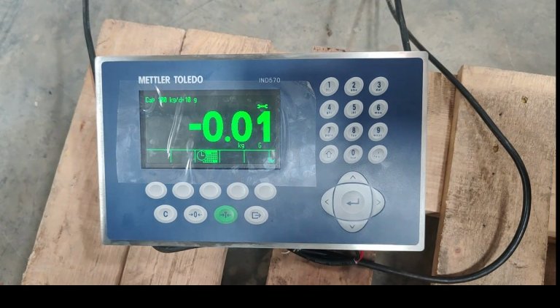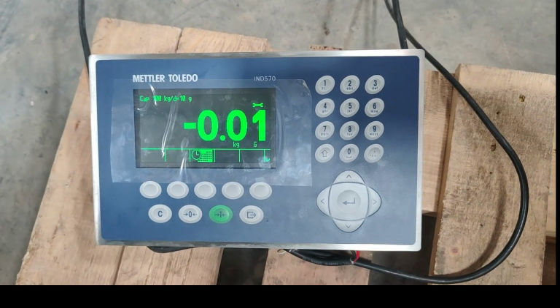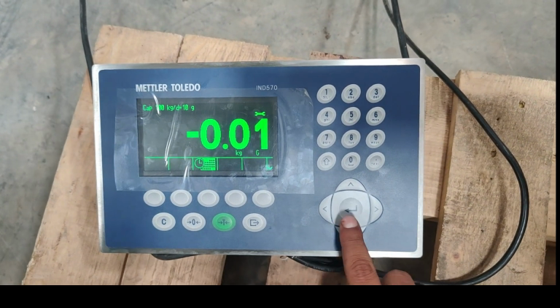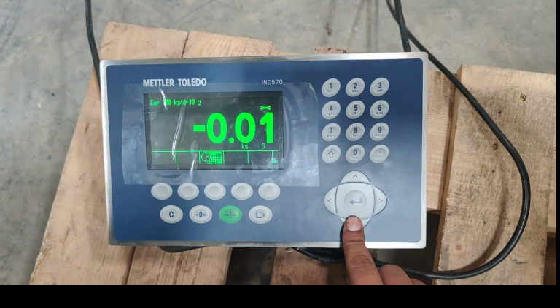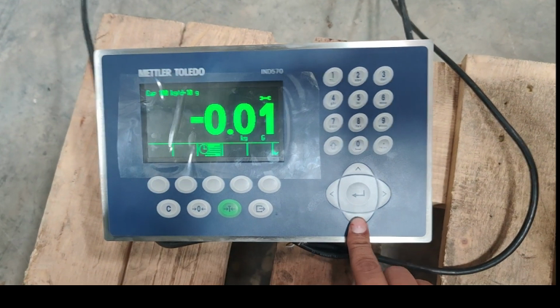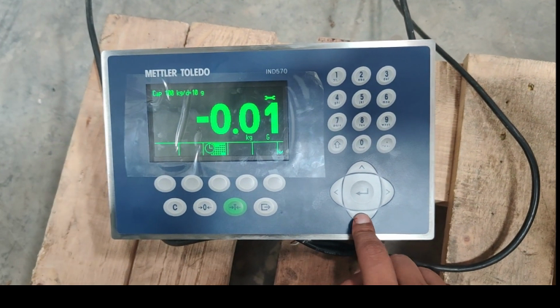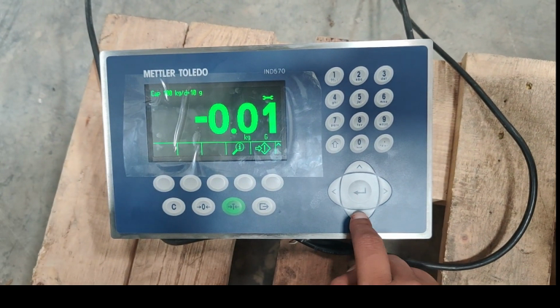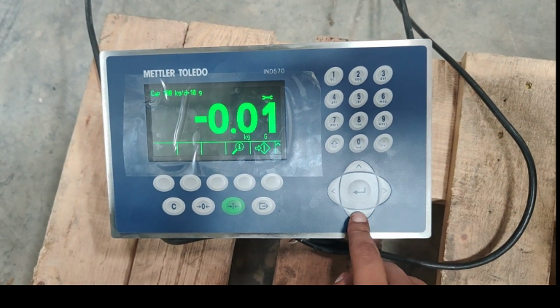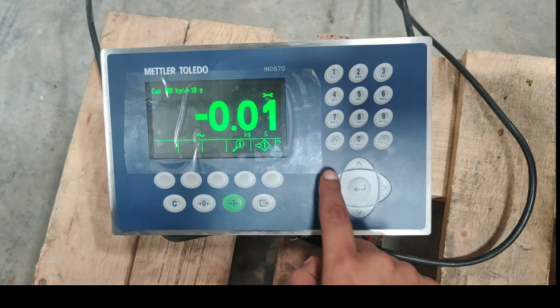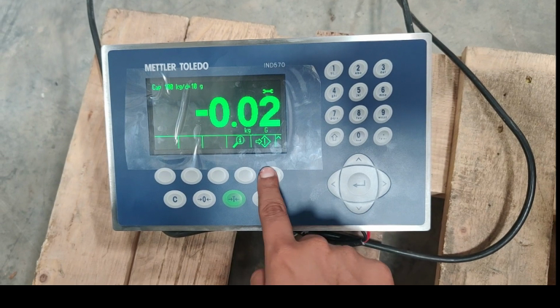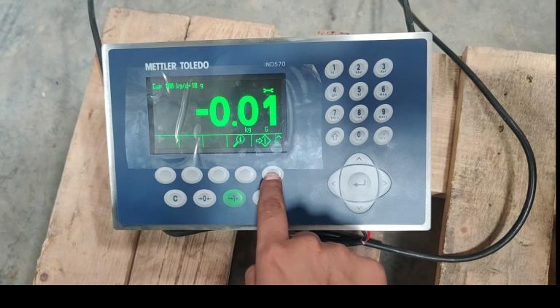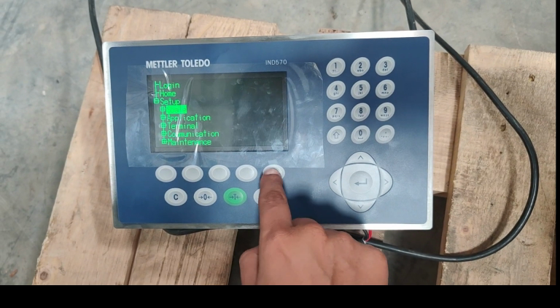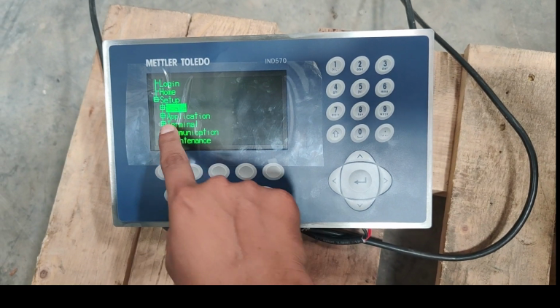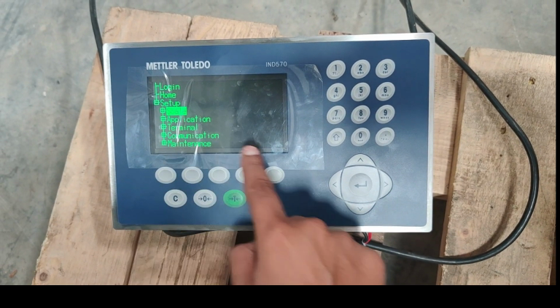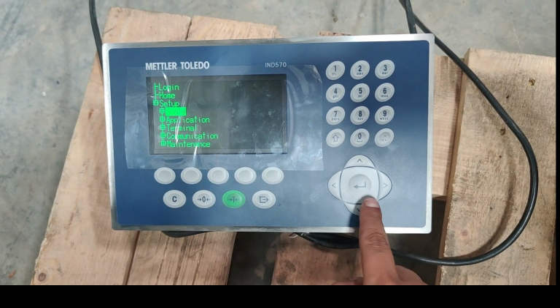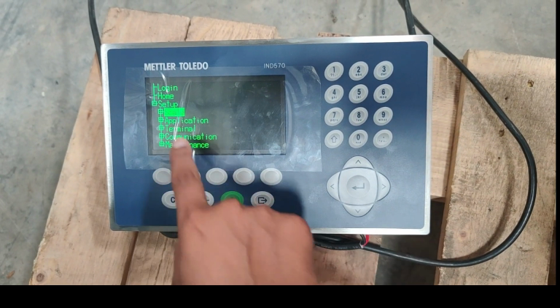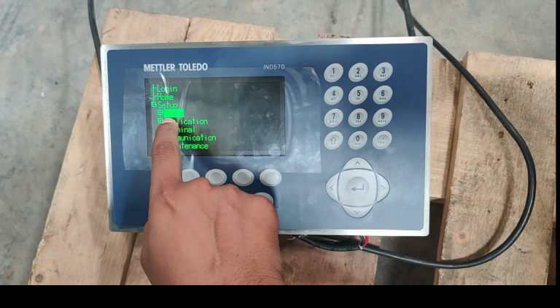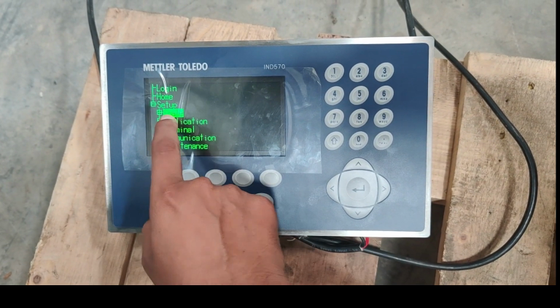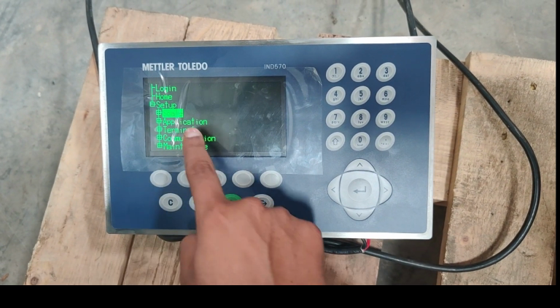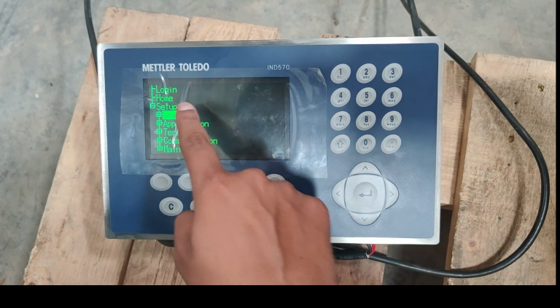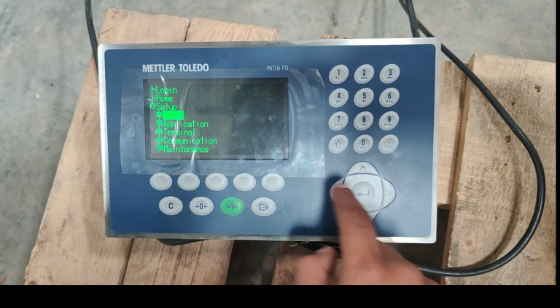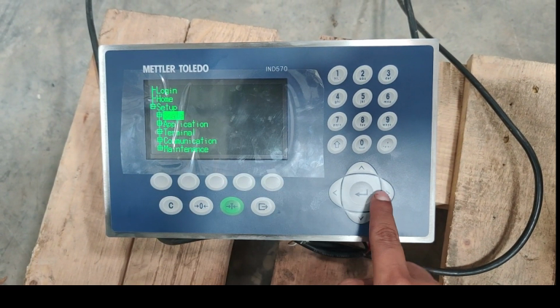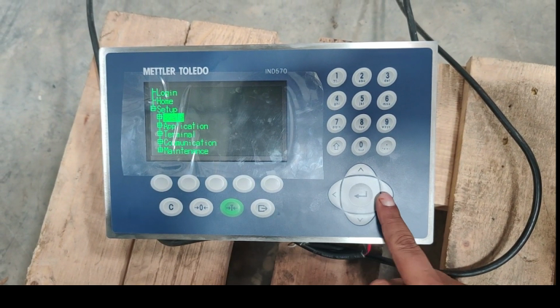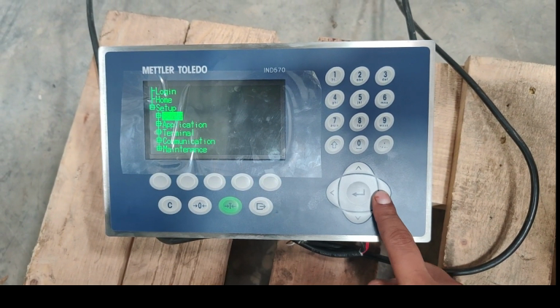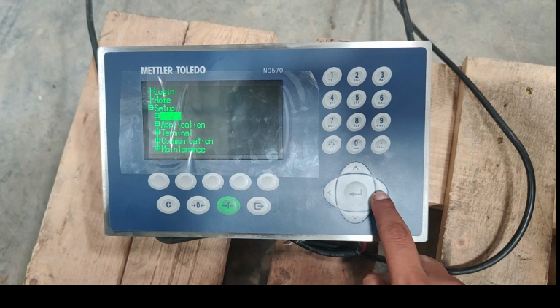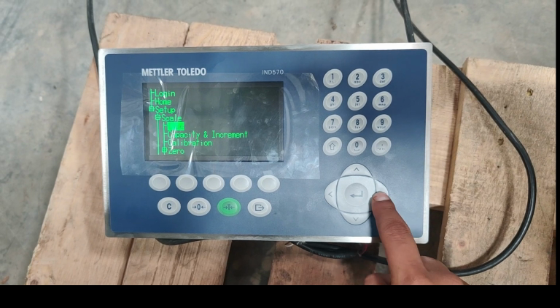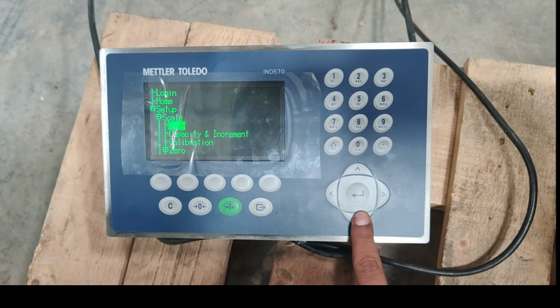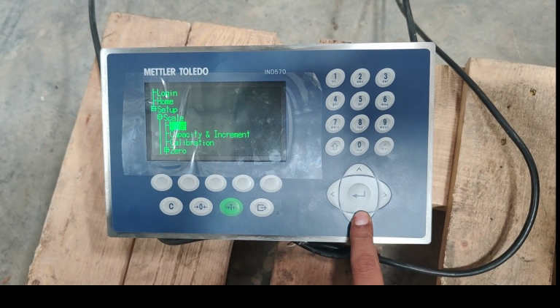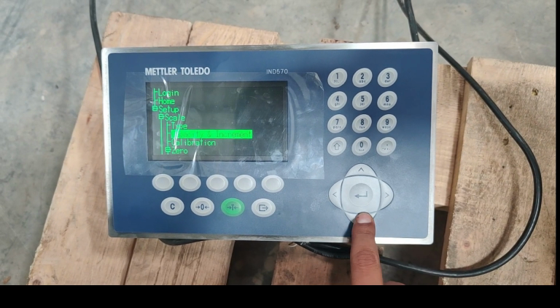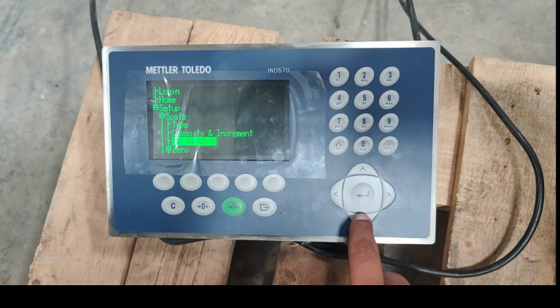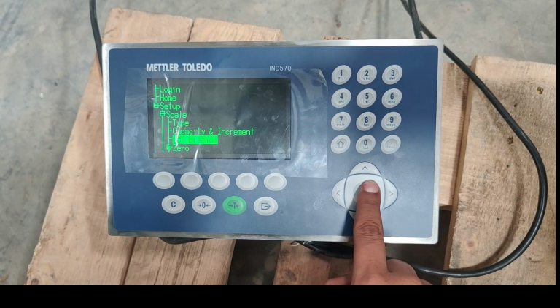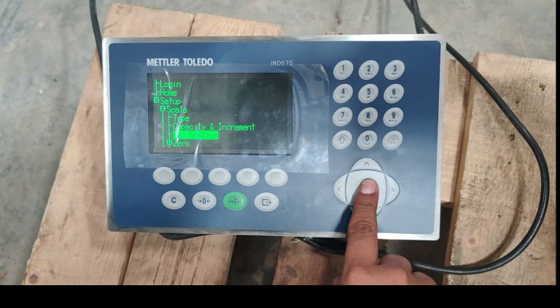So for that, we have to go to scale on the home screen, then calibration.